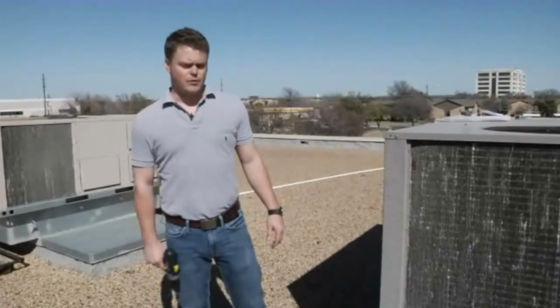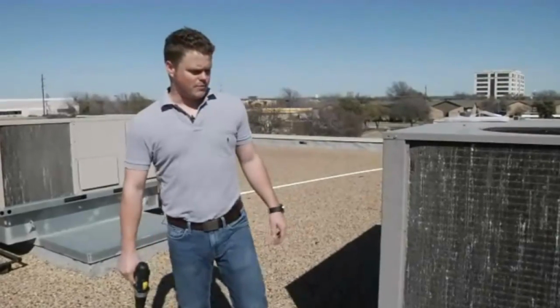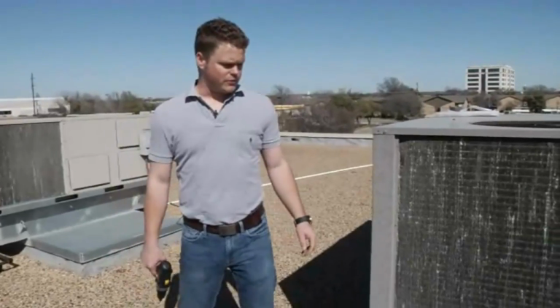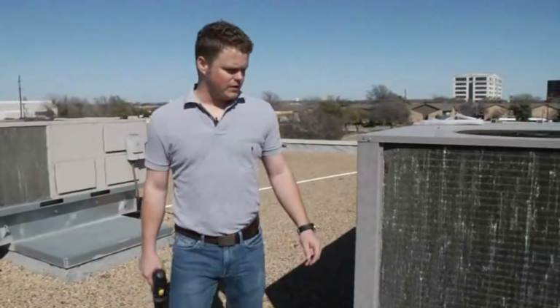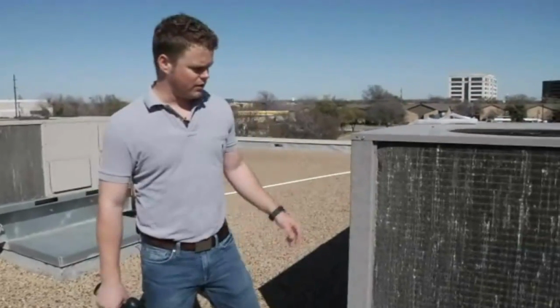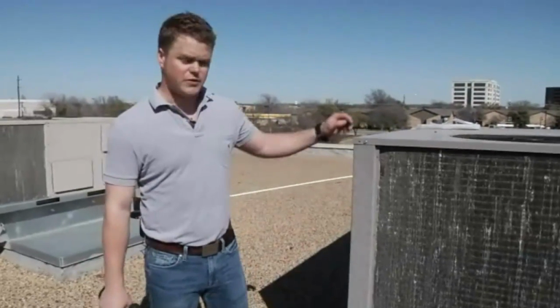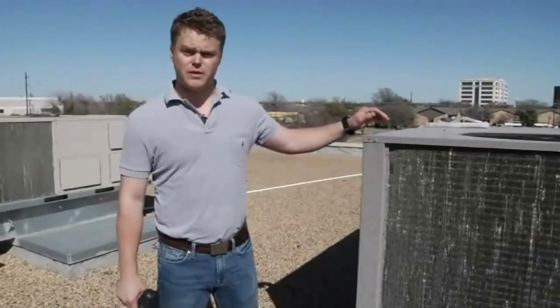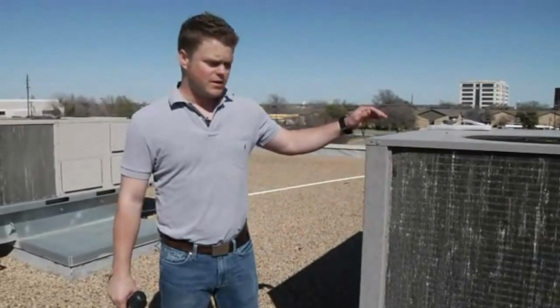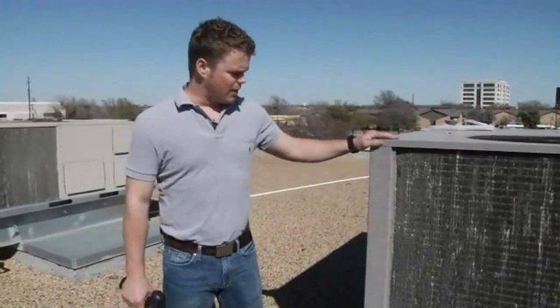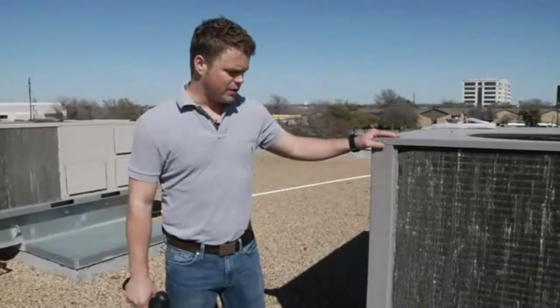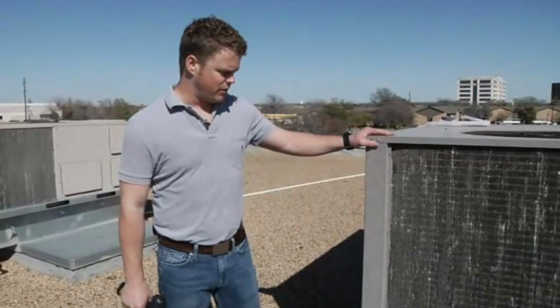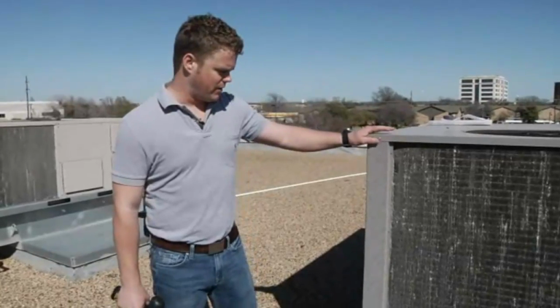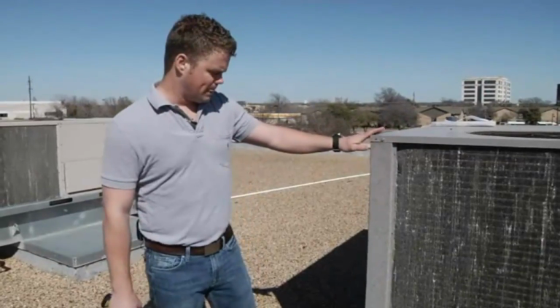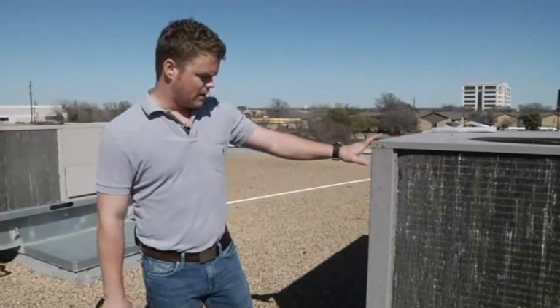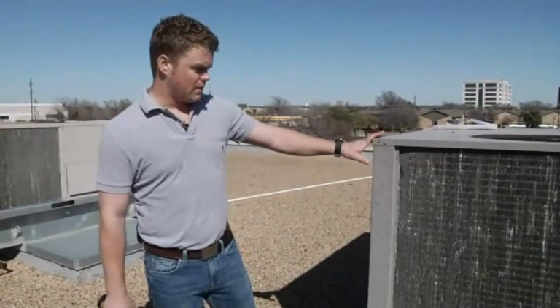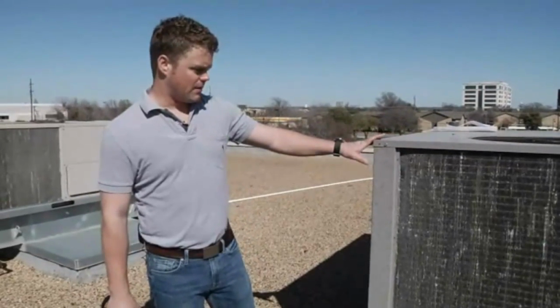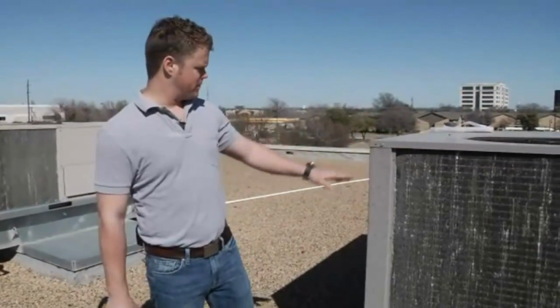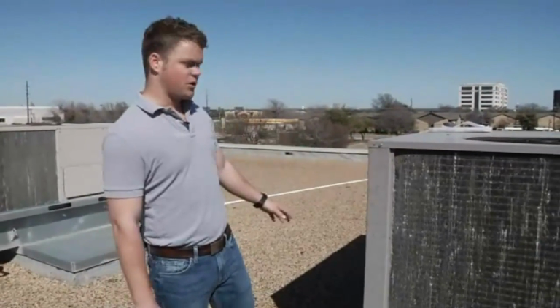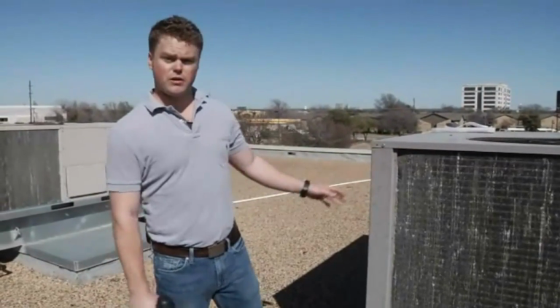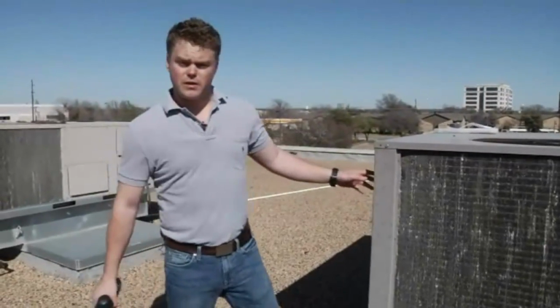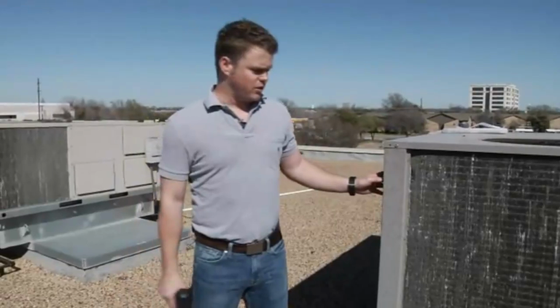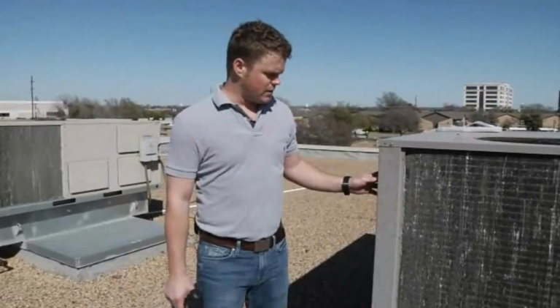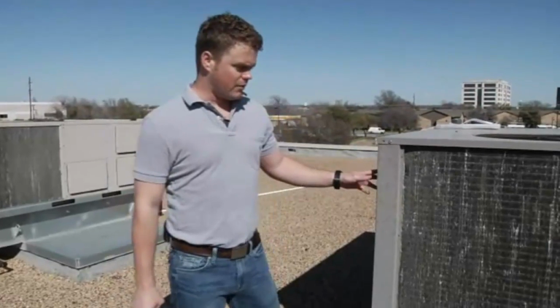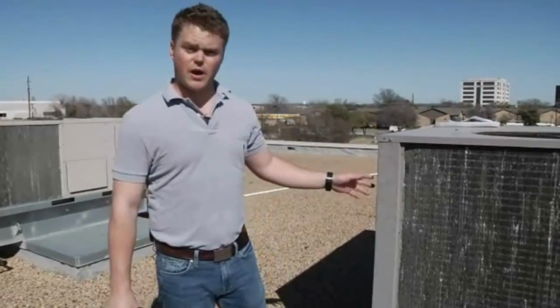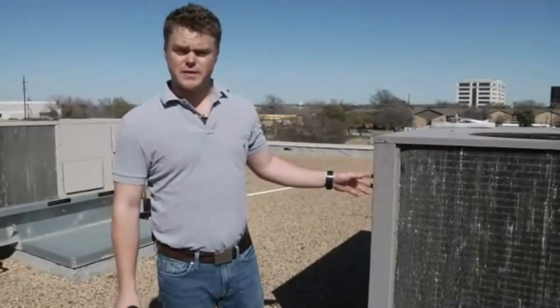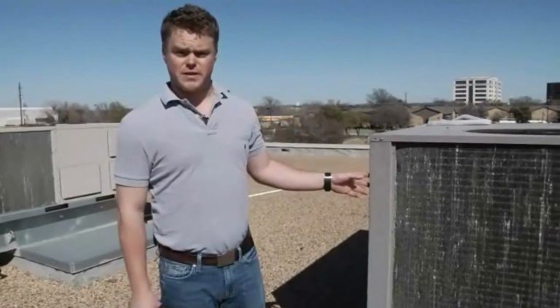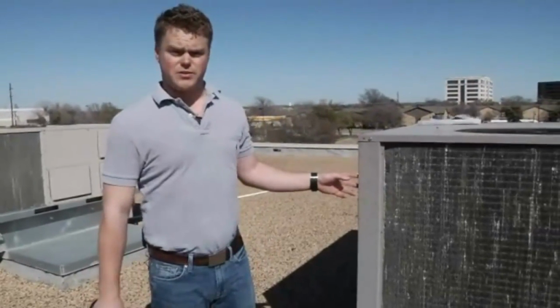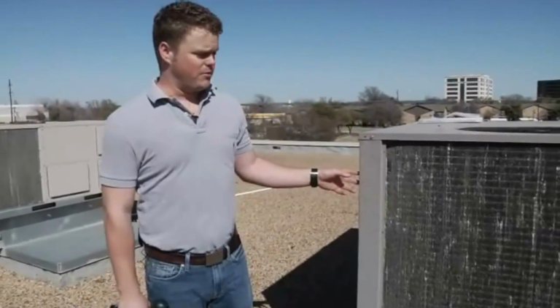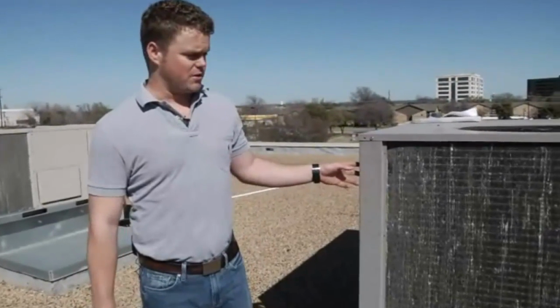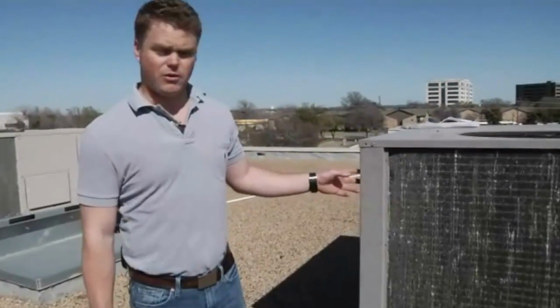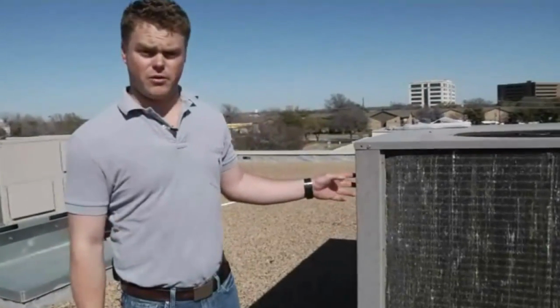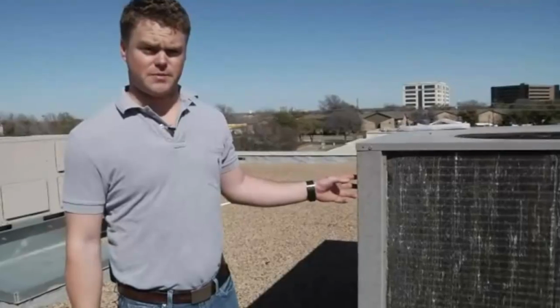Here we are up on a rooftop today looking at rooftop units. We've got a condensing unit here — it's actually a York condensing unit. We're going to show you how easy it is to measure a coil for a replacement.